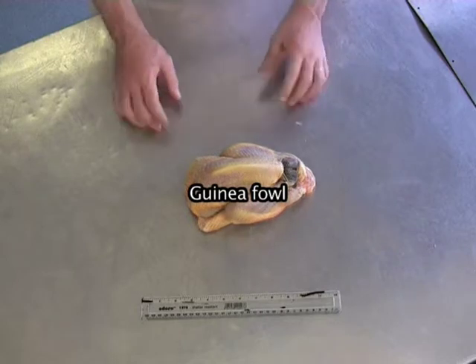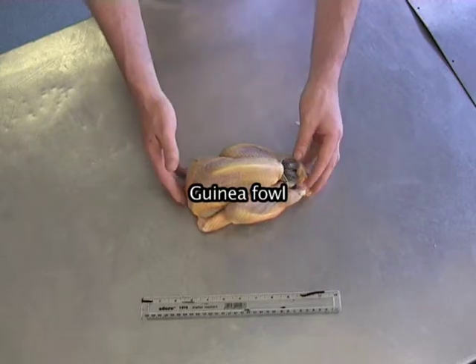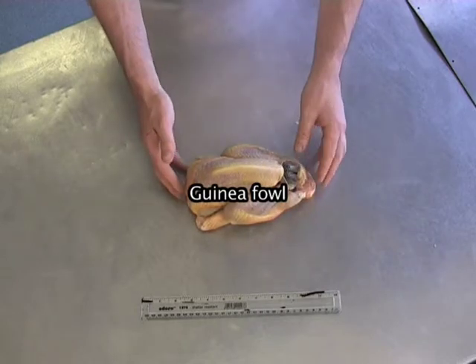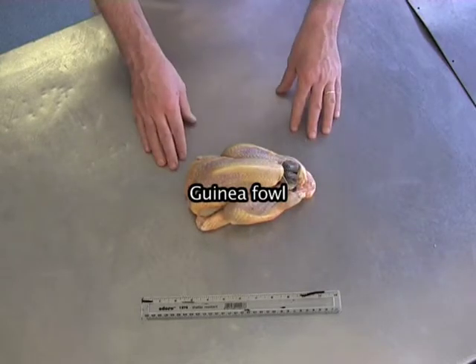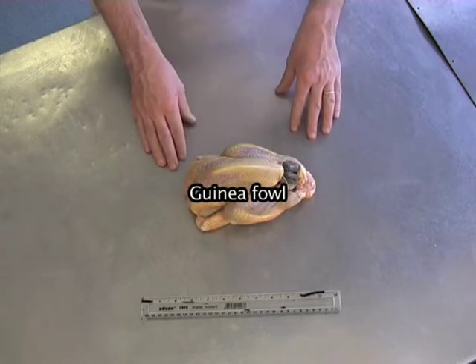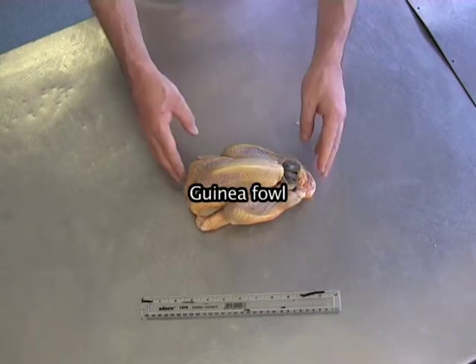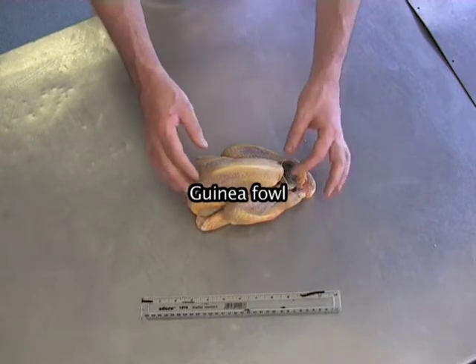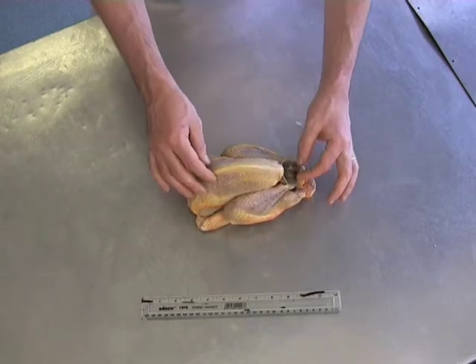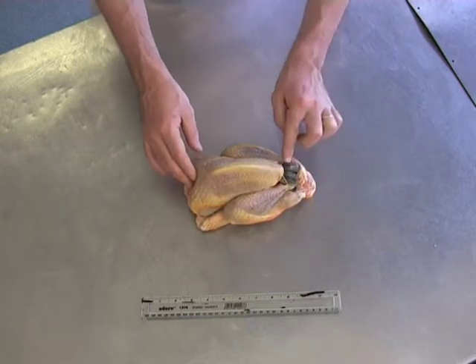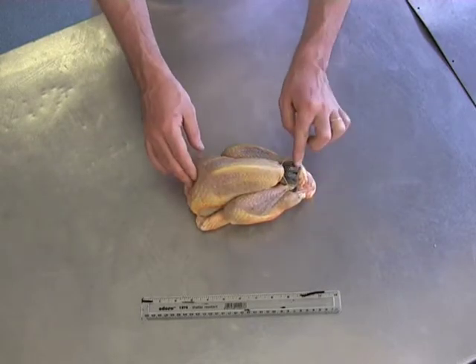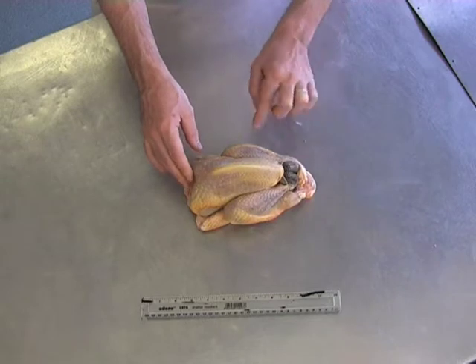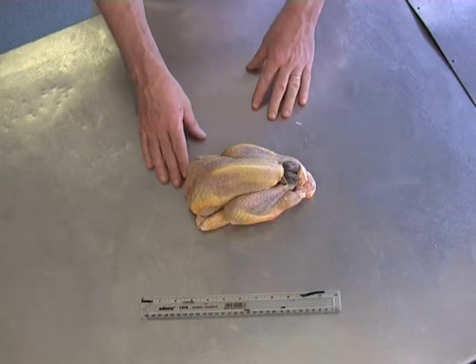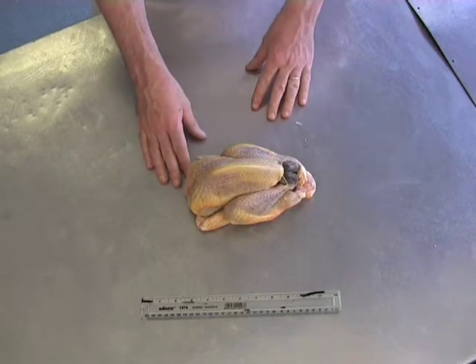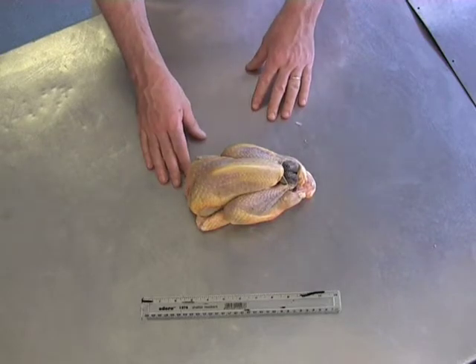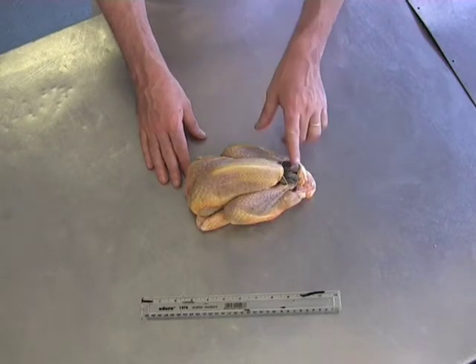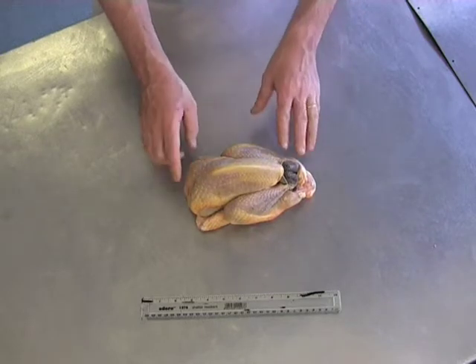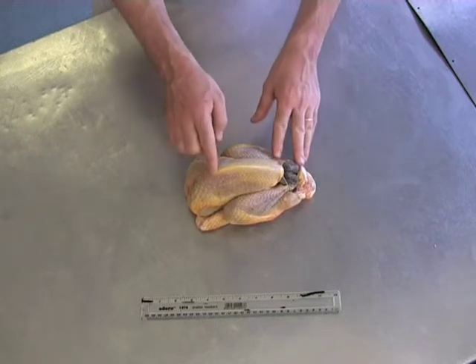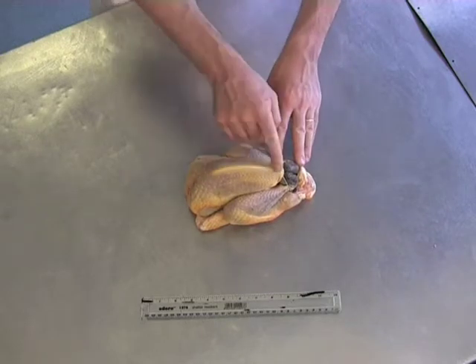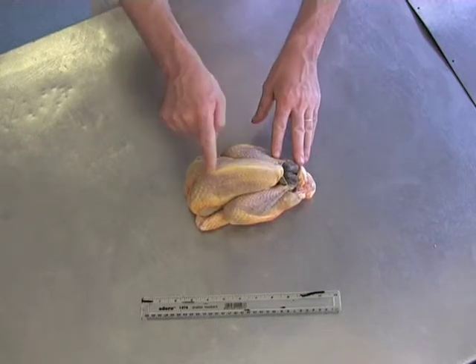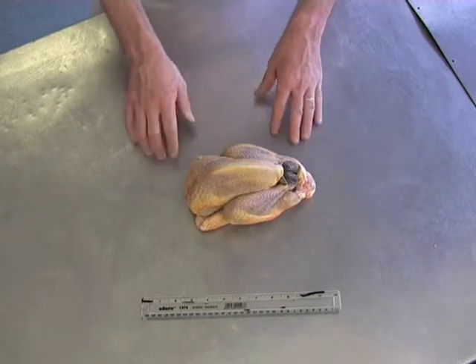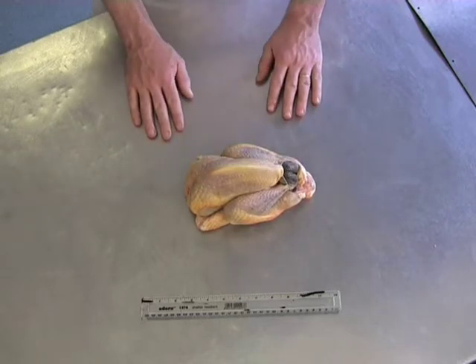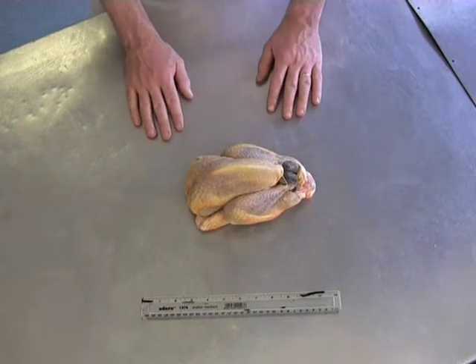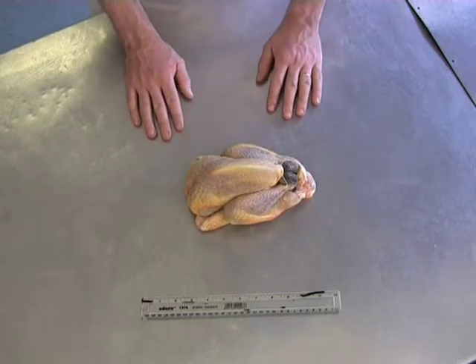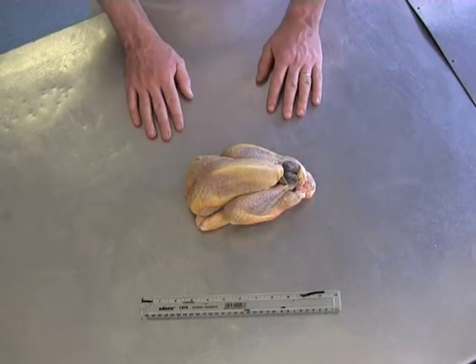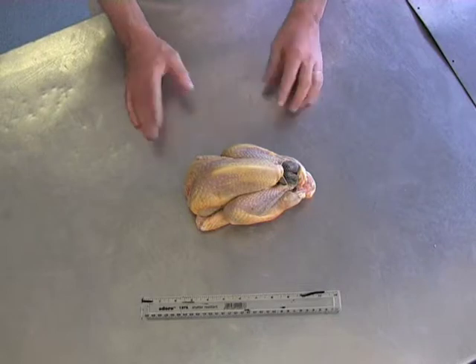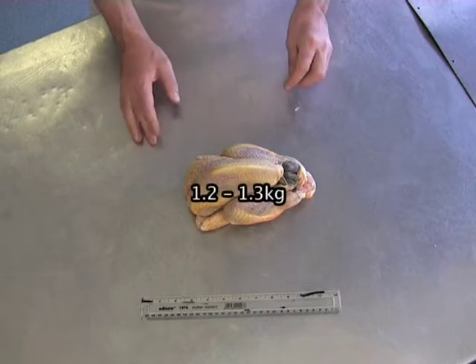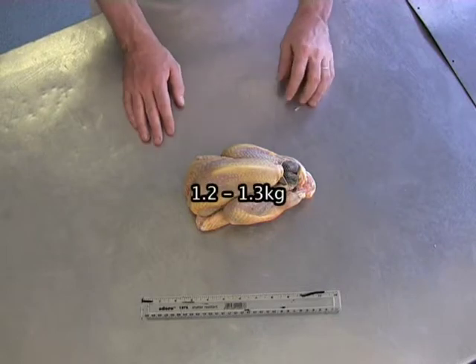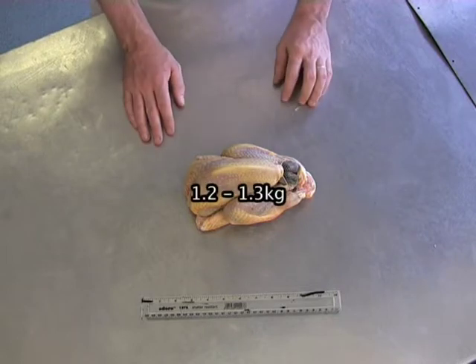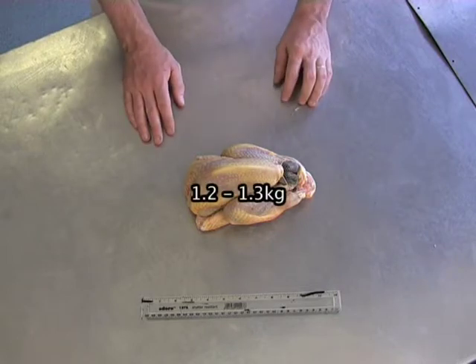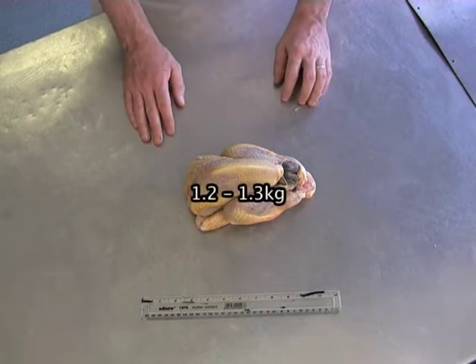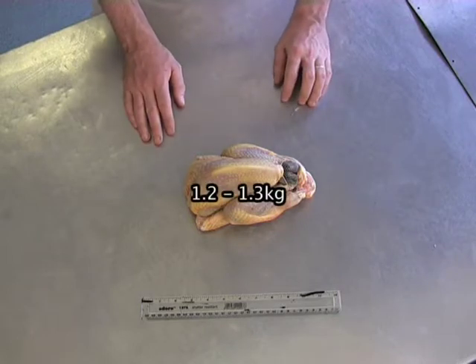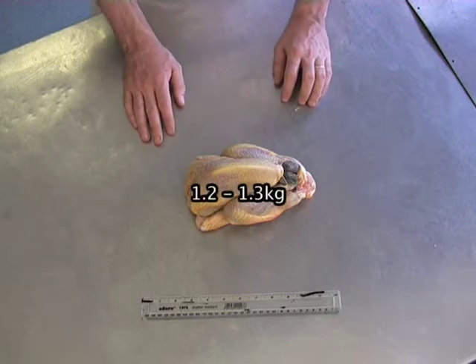What we have here is an oven ready guinea fowl. You can tell by the black scales on the legs and a very sharp, pronounced breastbone. Between £2 and £3.